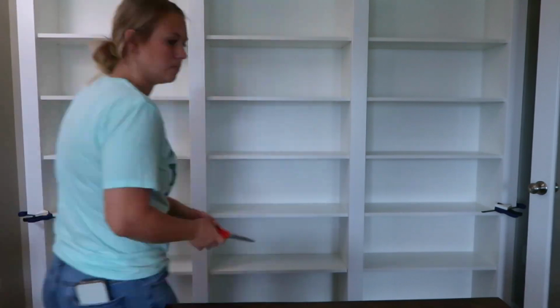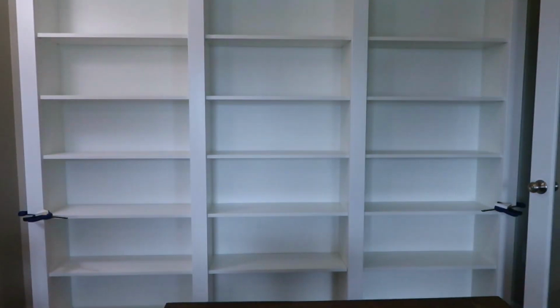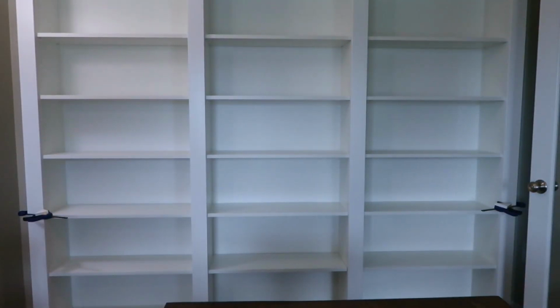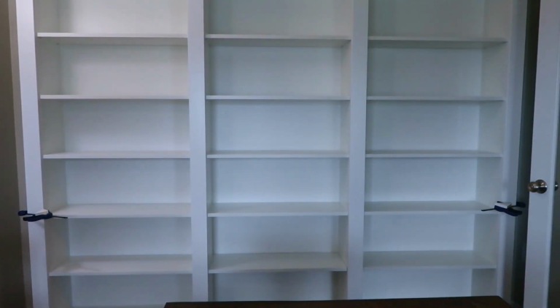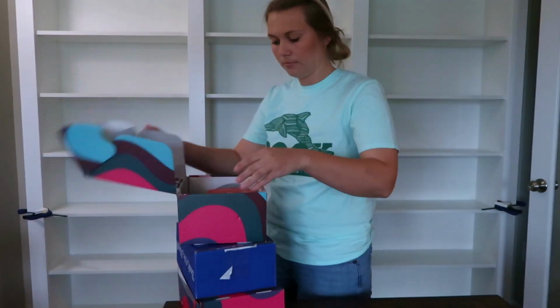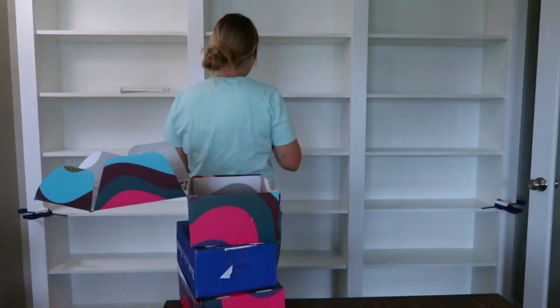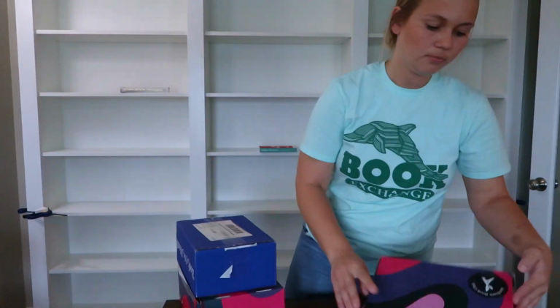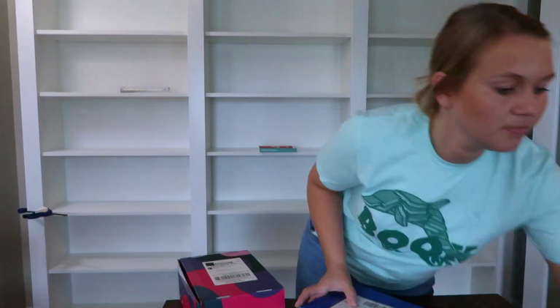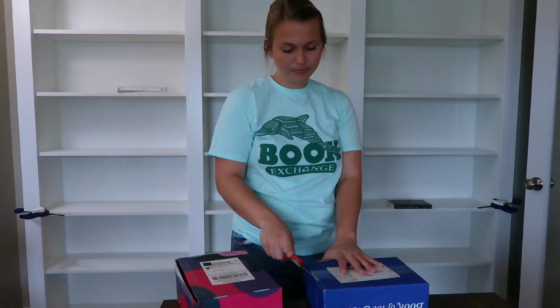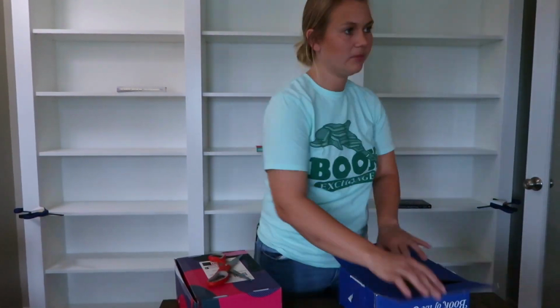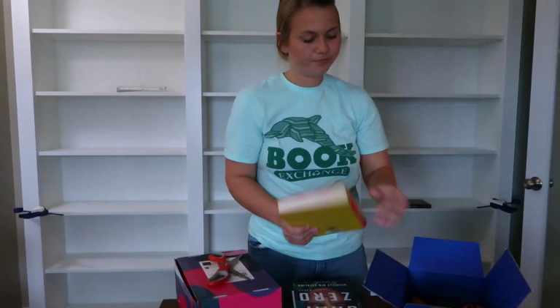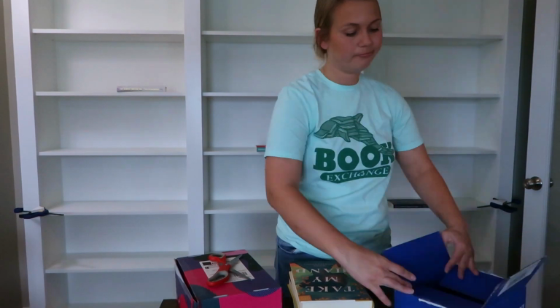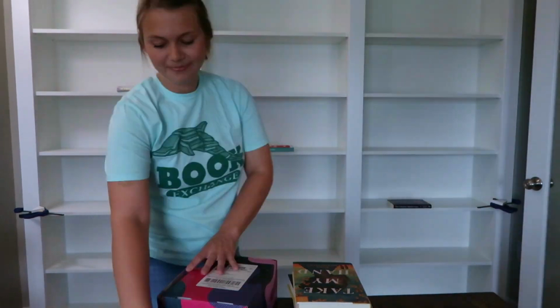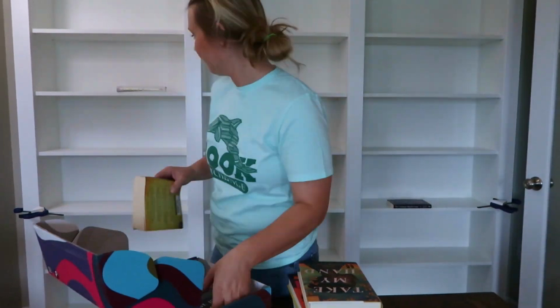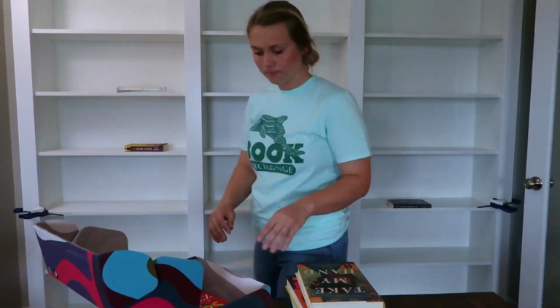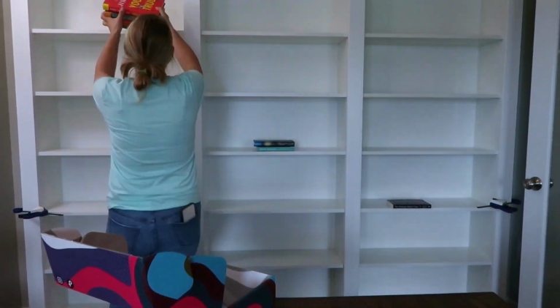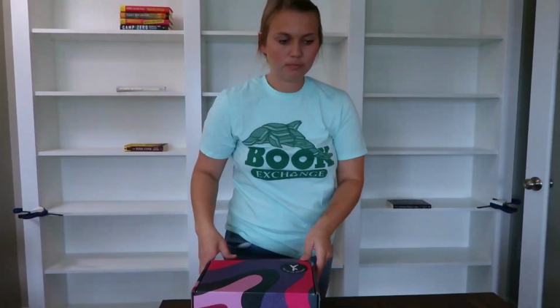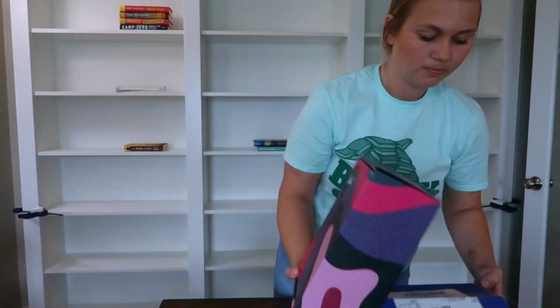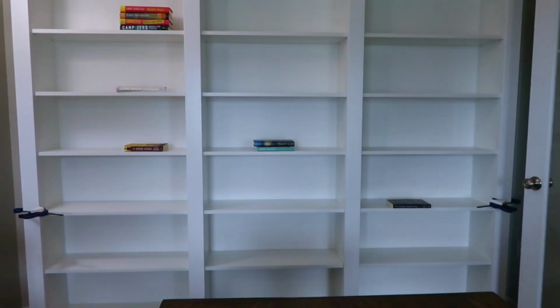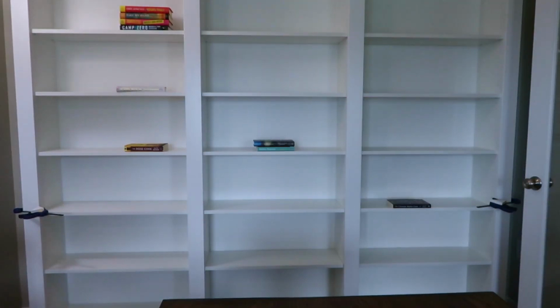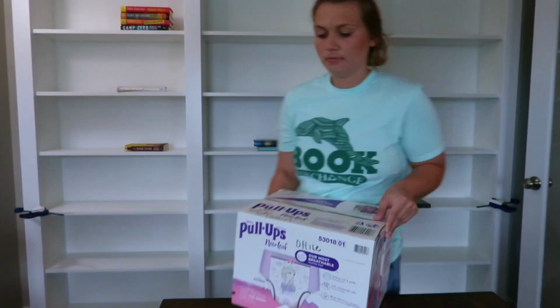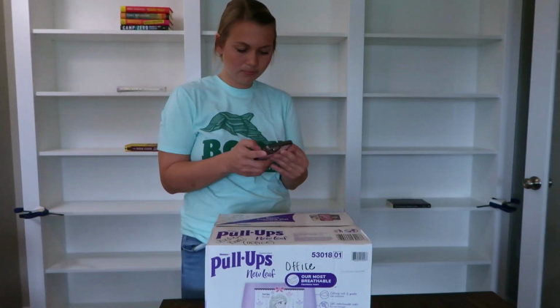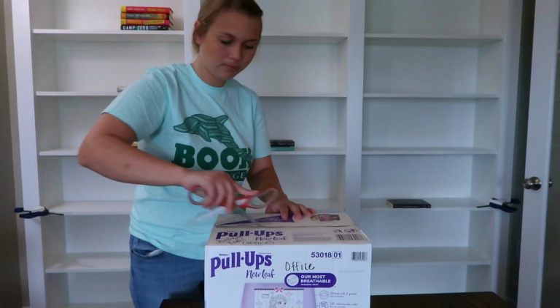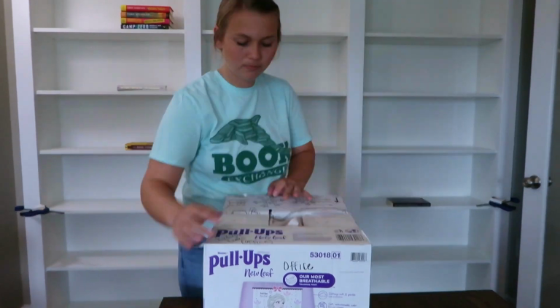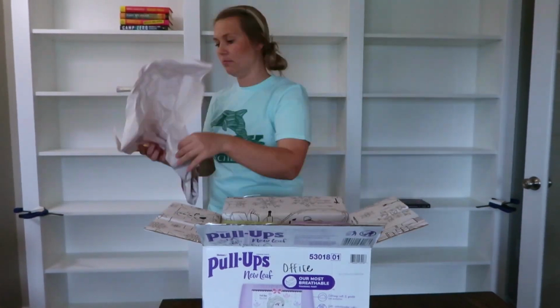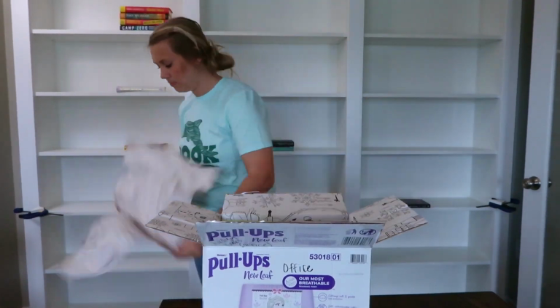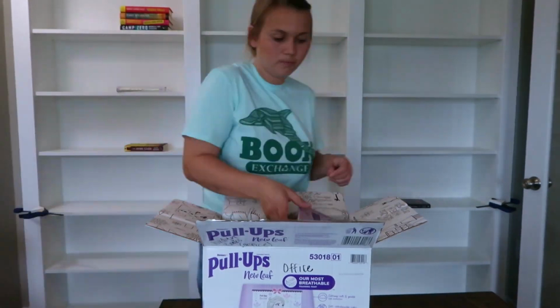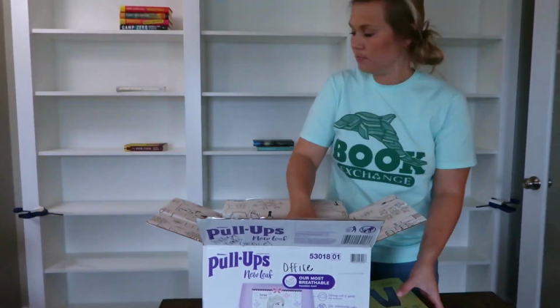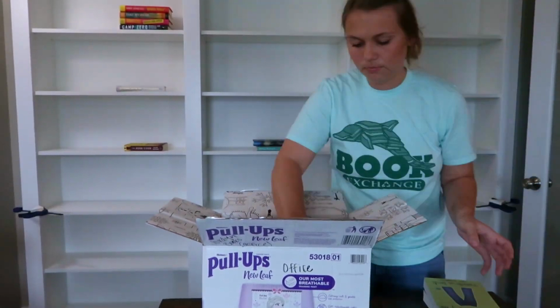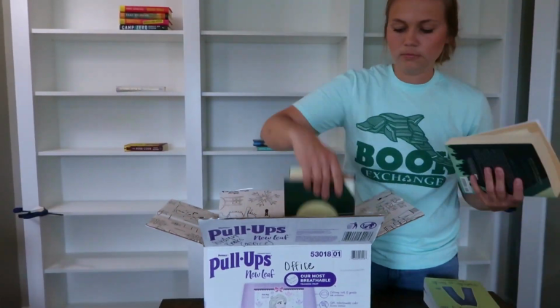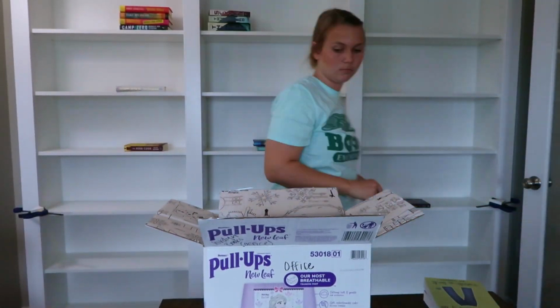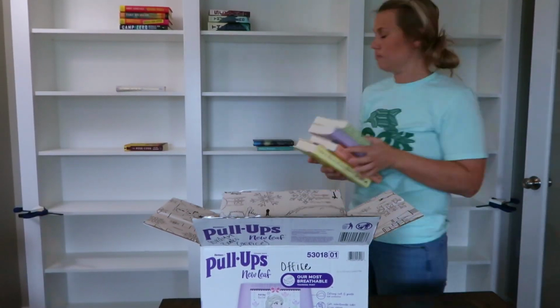Hello everyone! Welcome to my channel. I'm Jordan and welcome to a video that I have been so excited to make for several months. And of course it's my bookshelf organization video and an office tour.